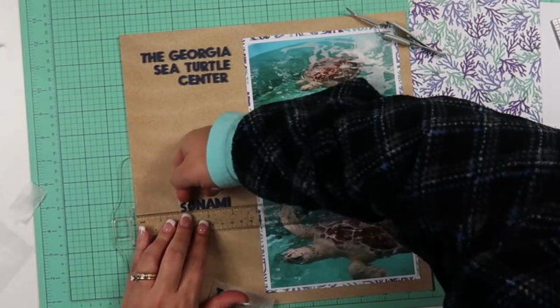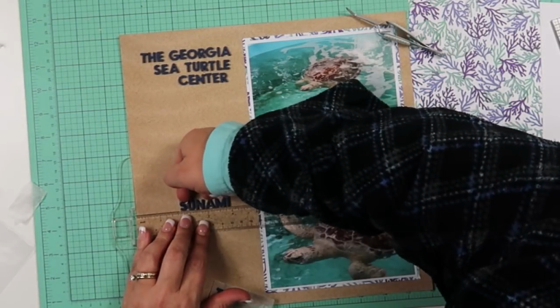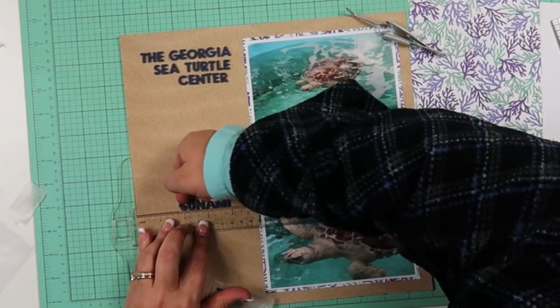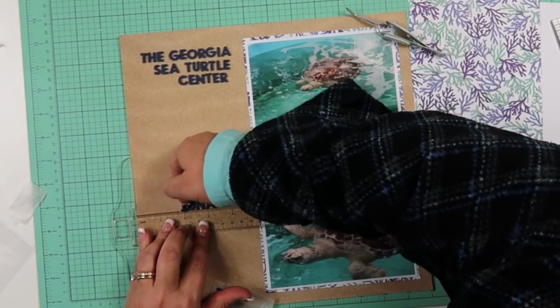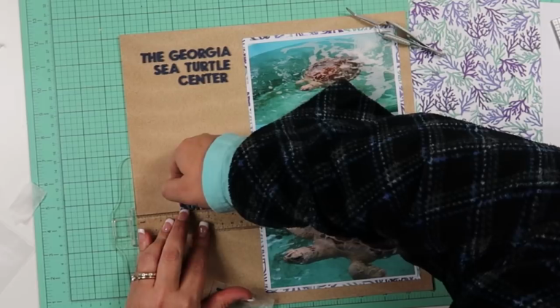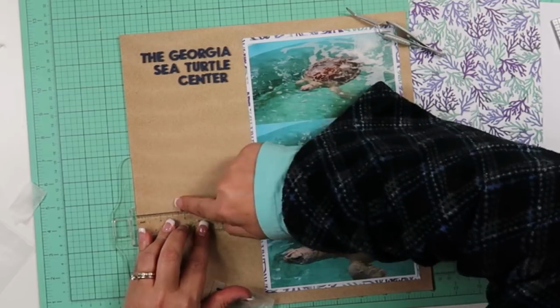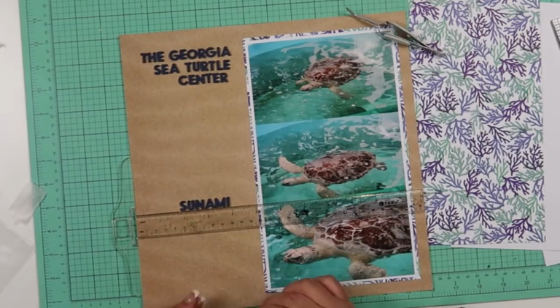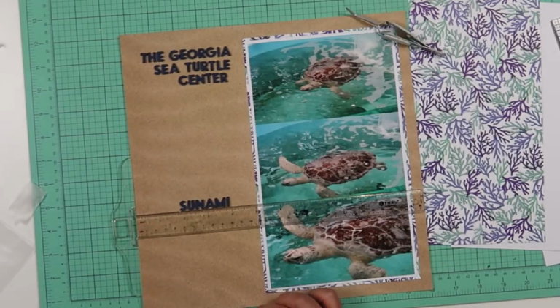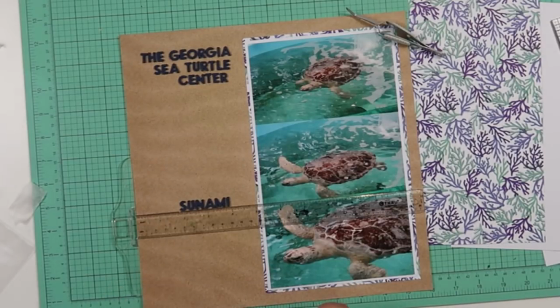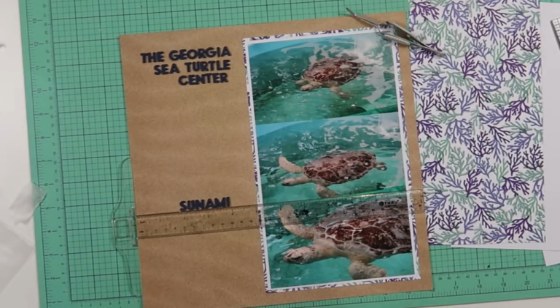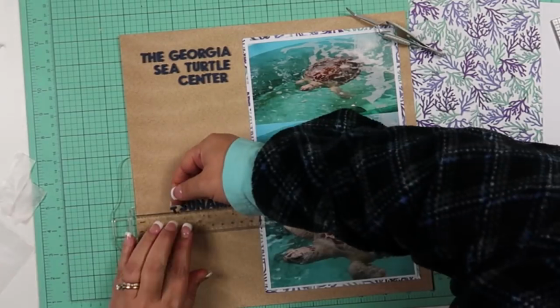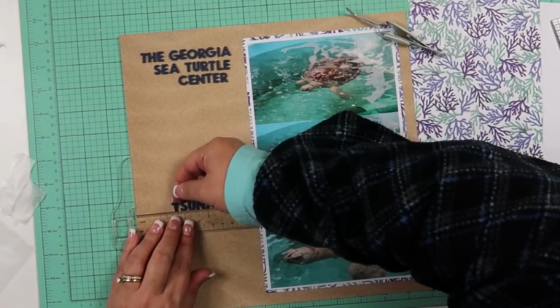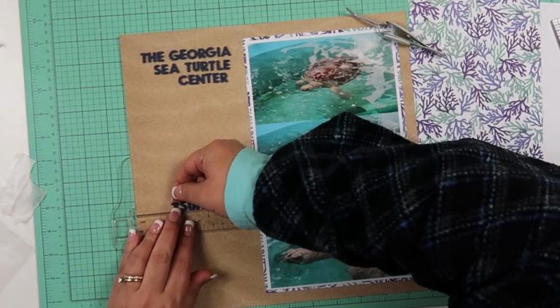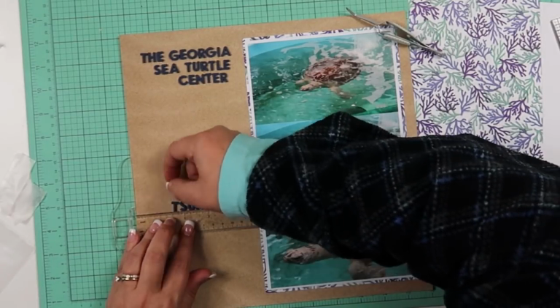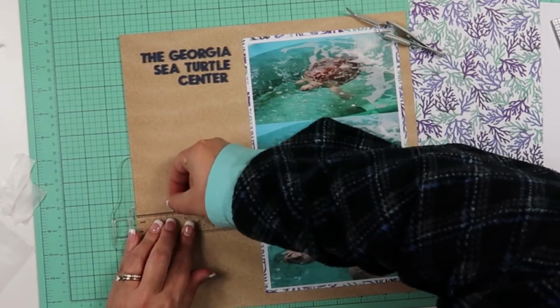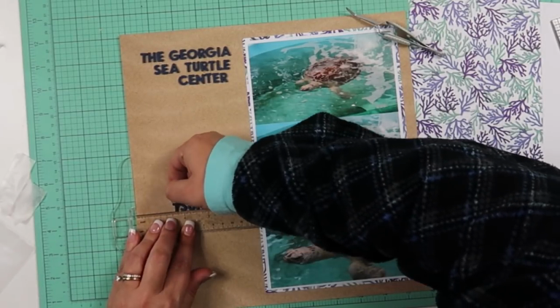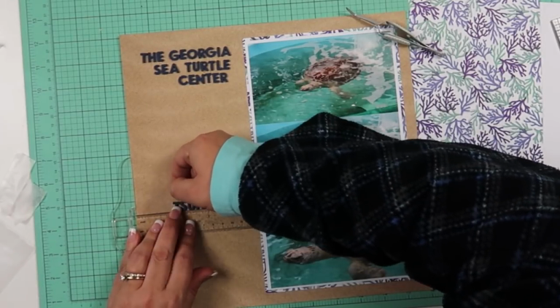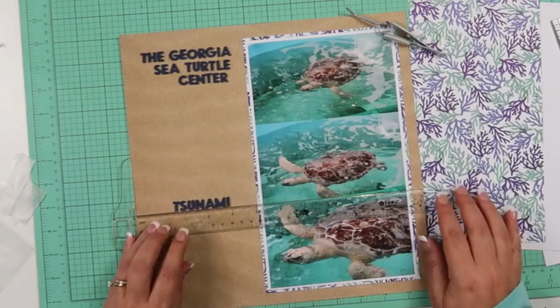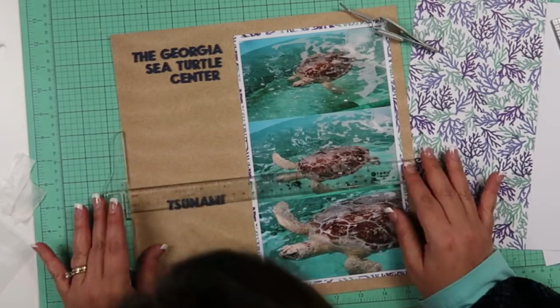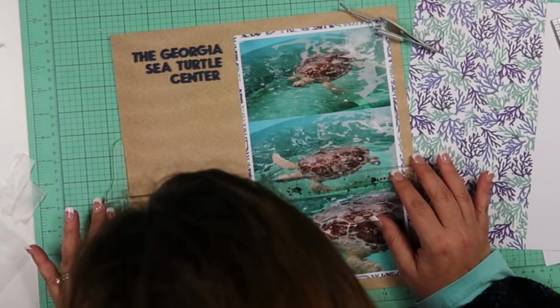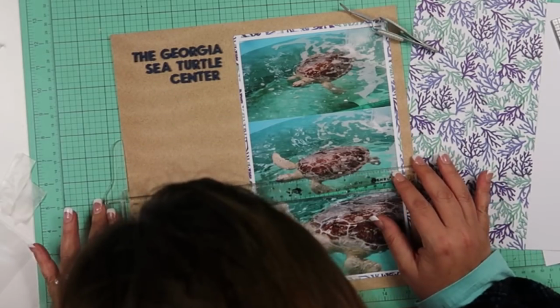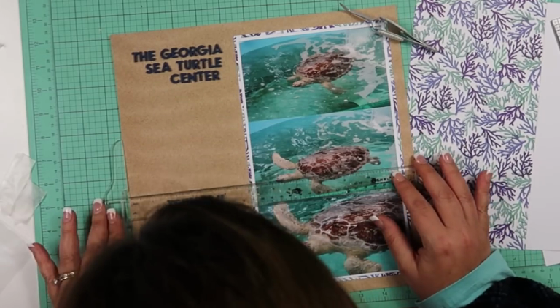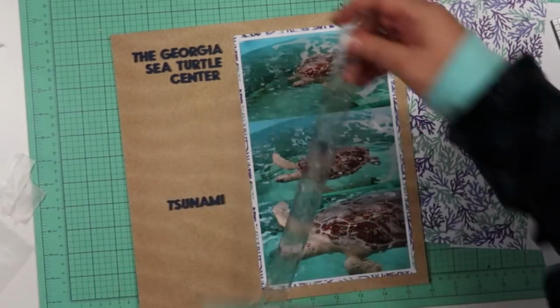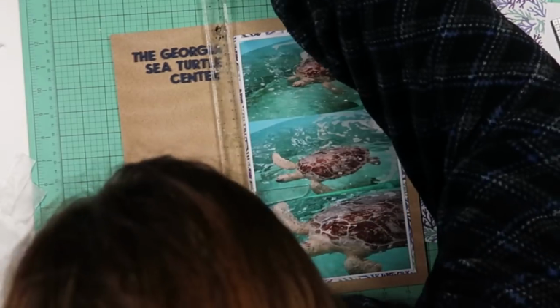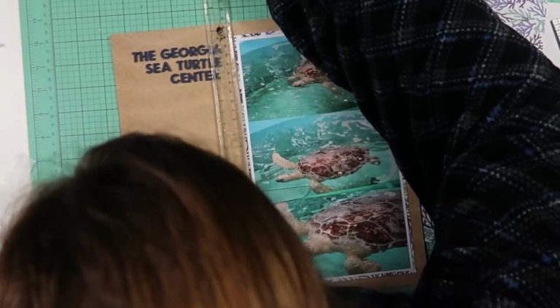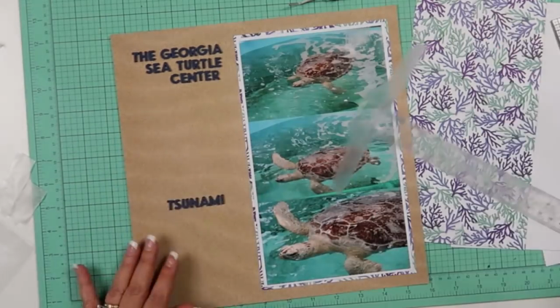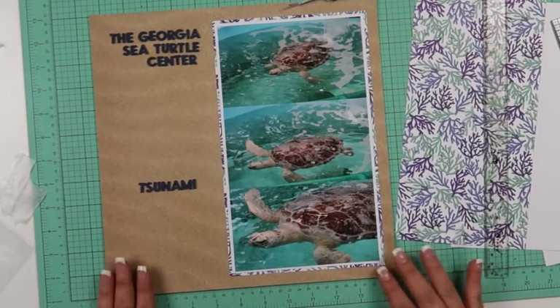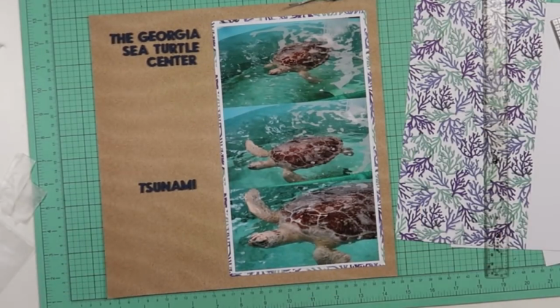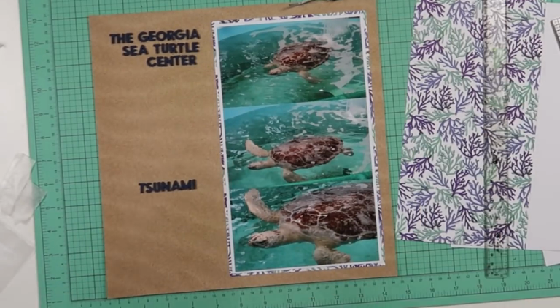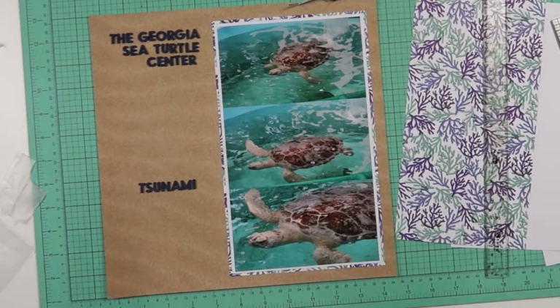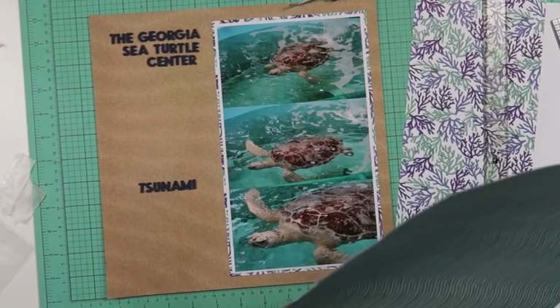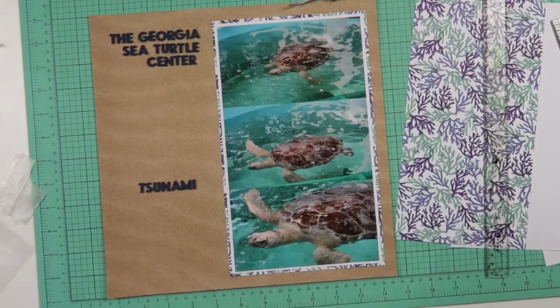Down there, kind of toward the middle, I am putting some alpha letters that say Tsunami. That's this sea turtle's name. I am going to talk about him in my journaling as well.